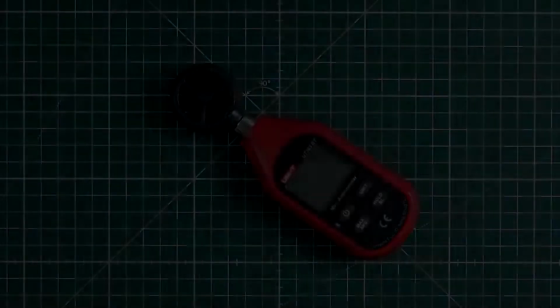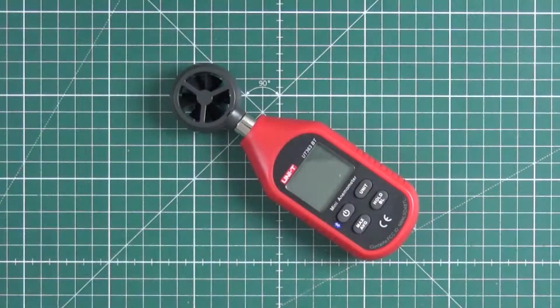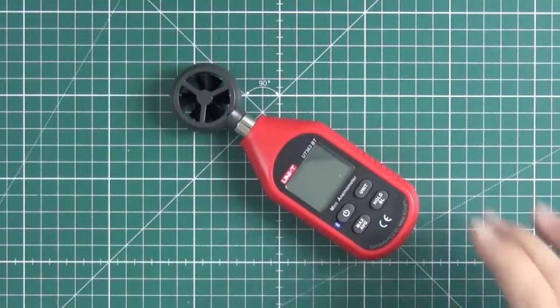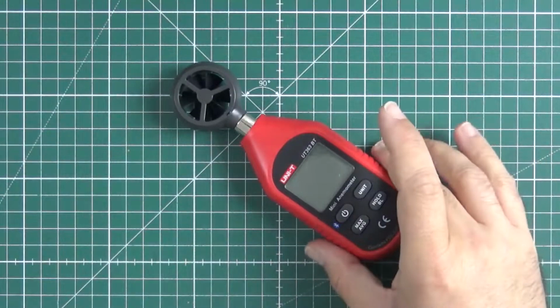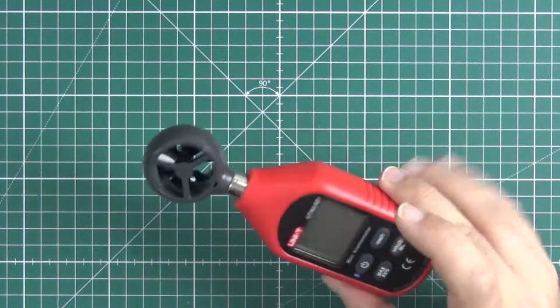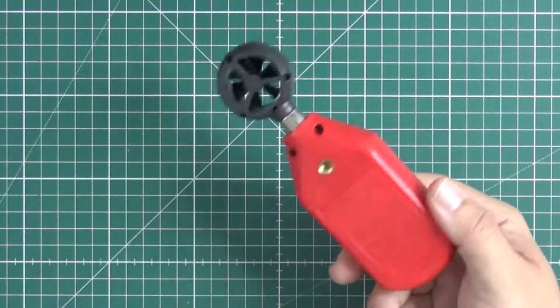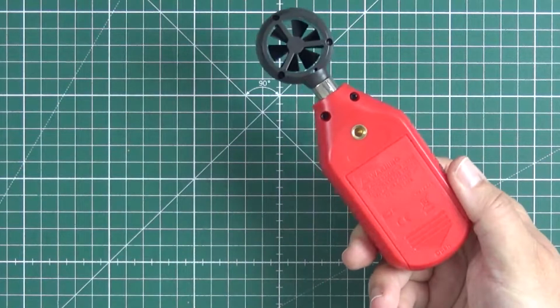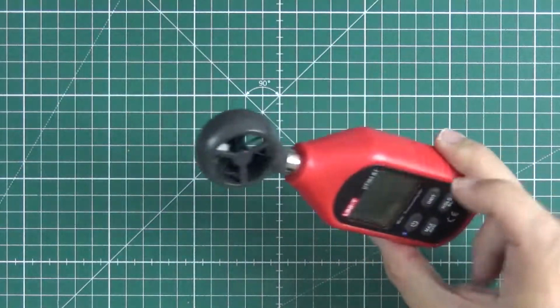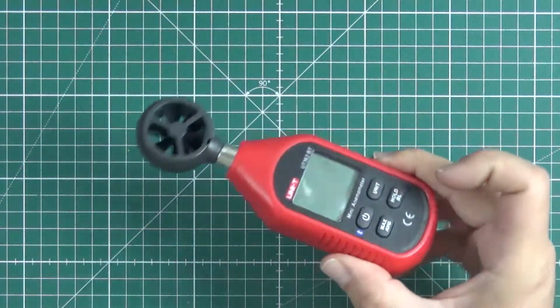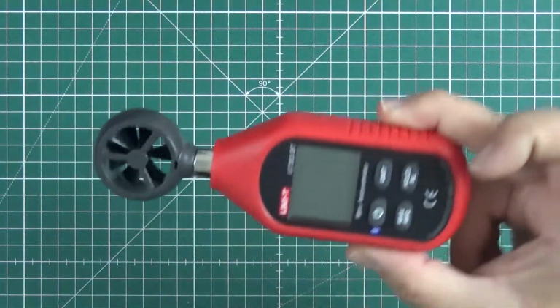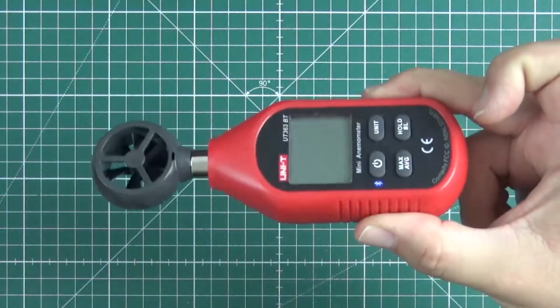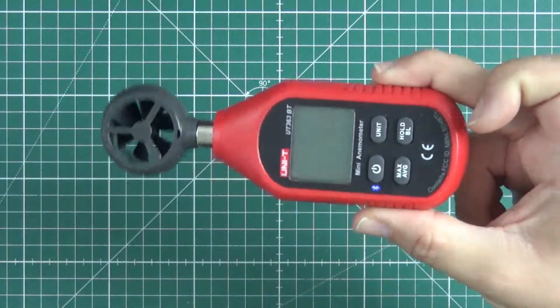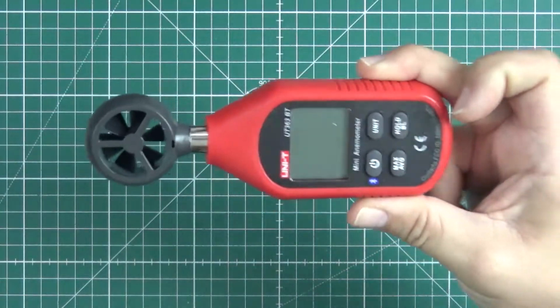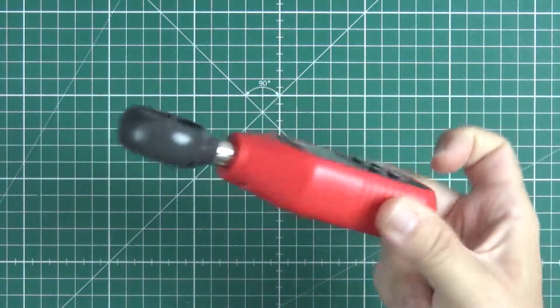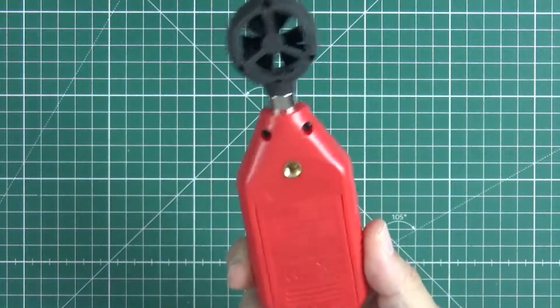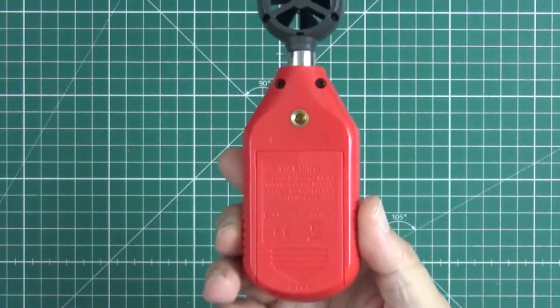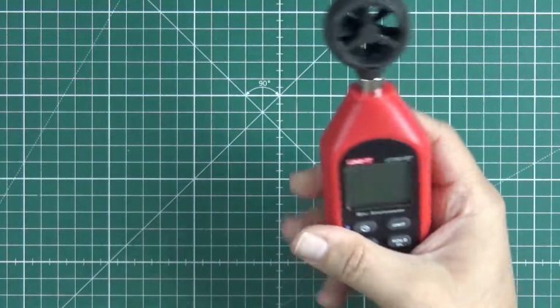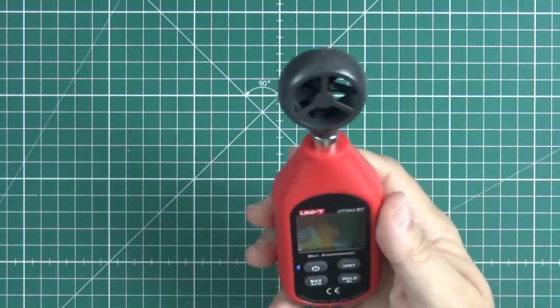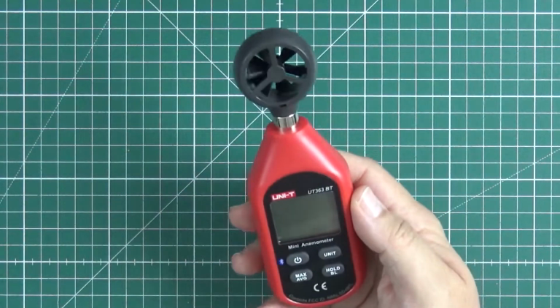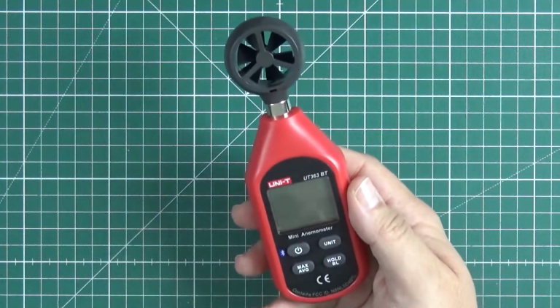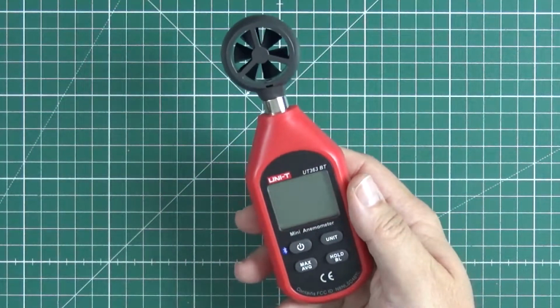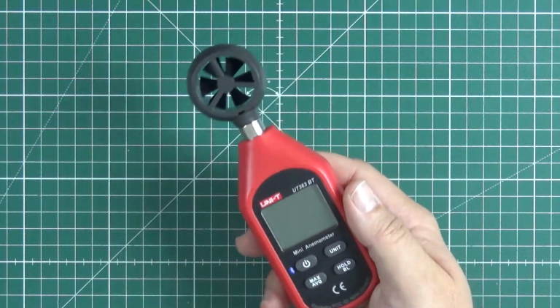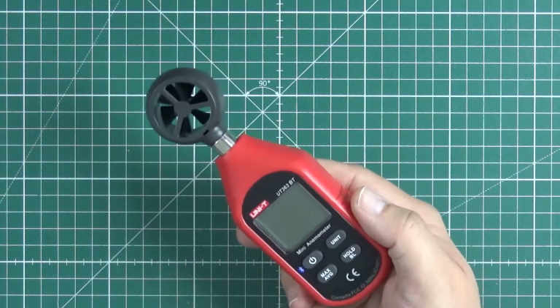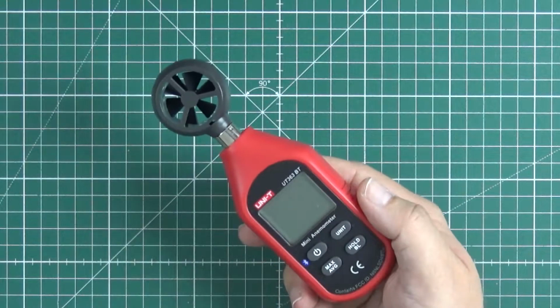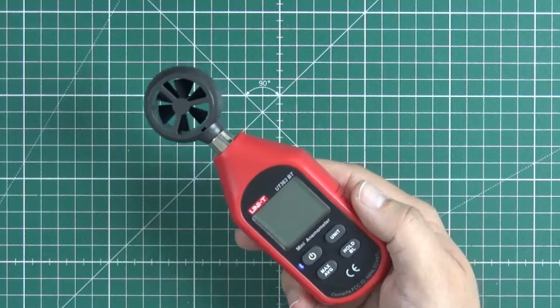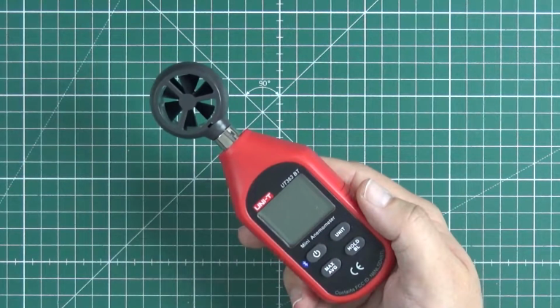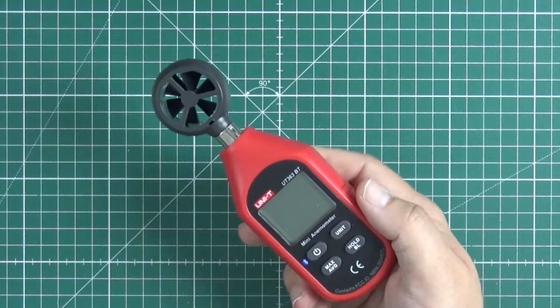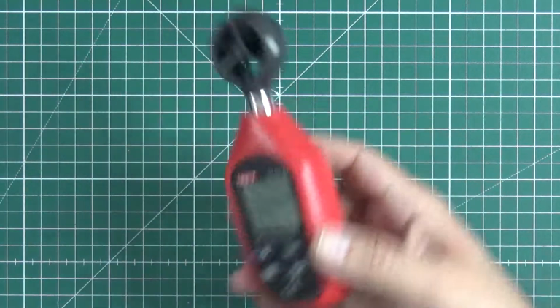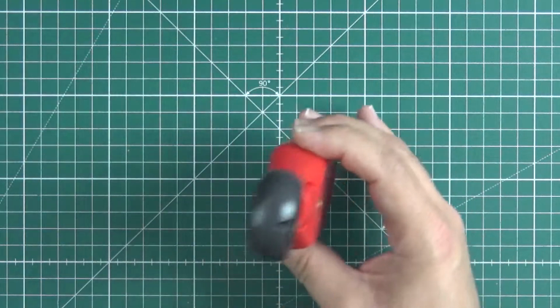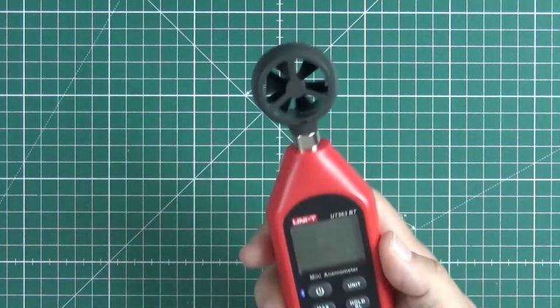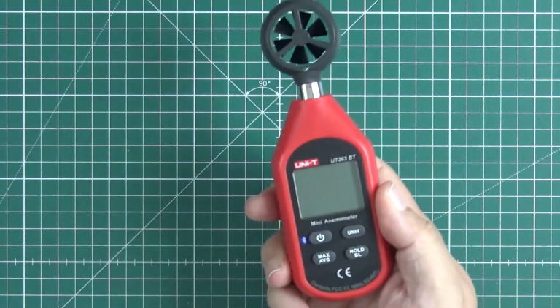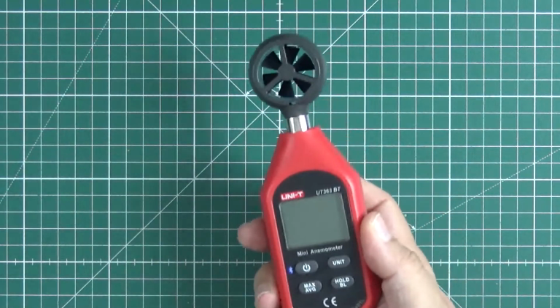Aloha! Today, a cheap and dirty, pretty quick review of this piece of Chinesium I got from China. This is the anemometer, the wind meter. It measures how fast it's blowing.